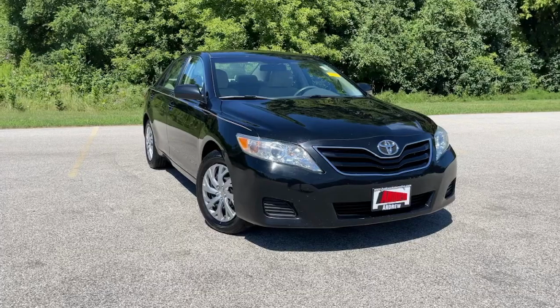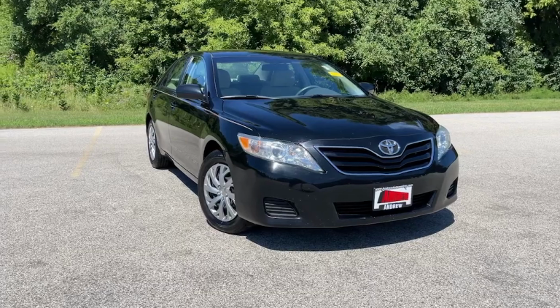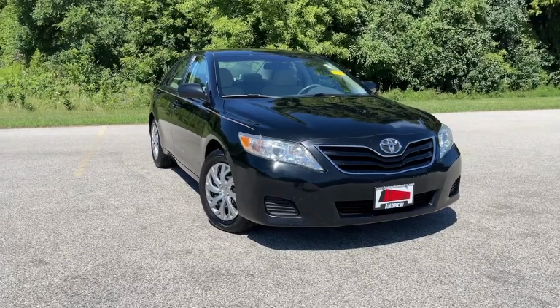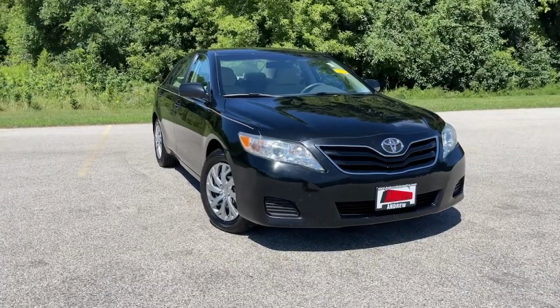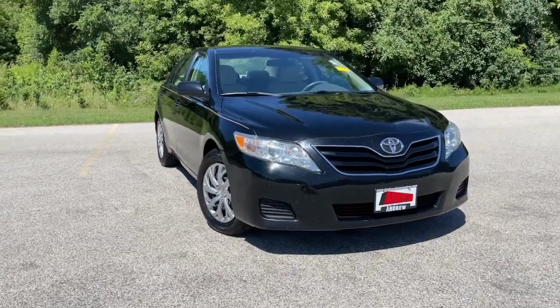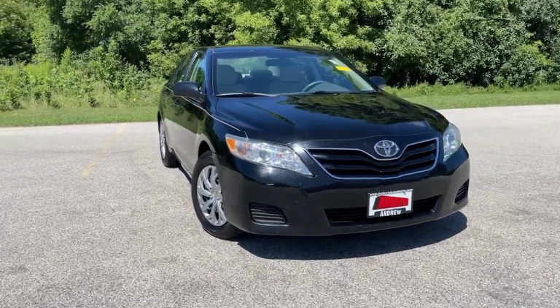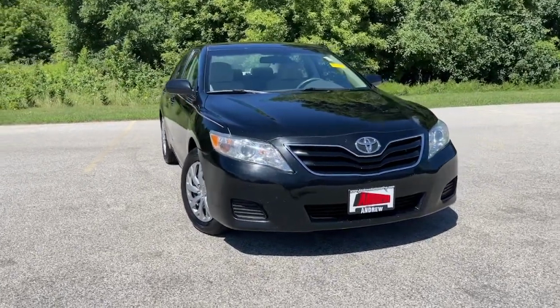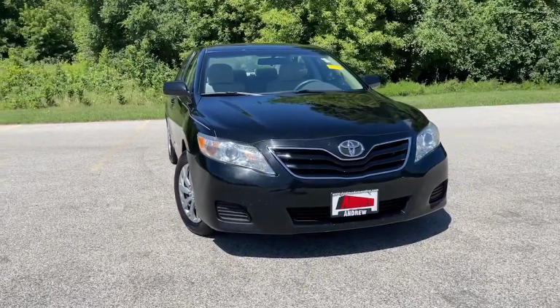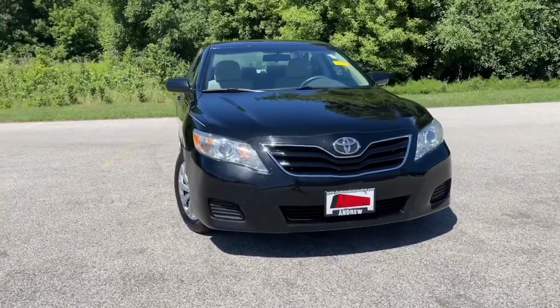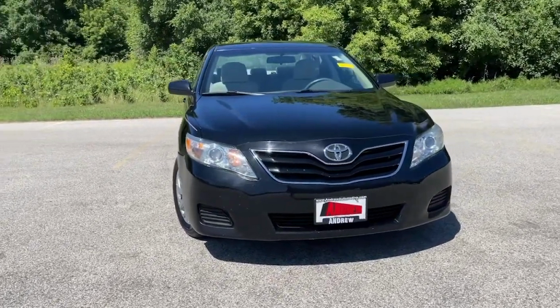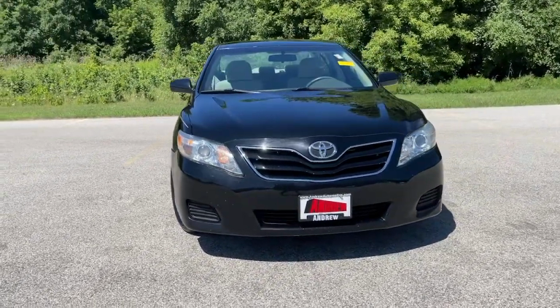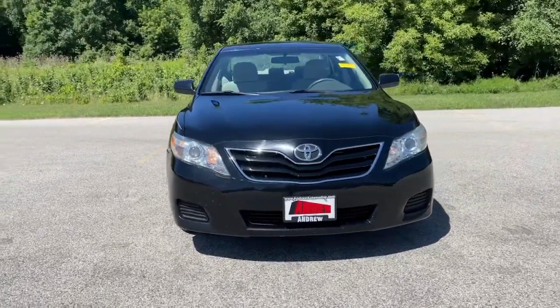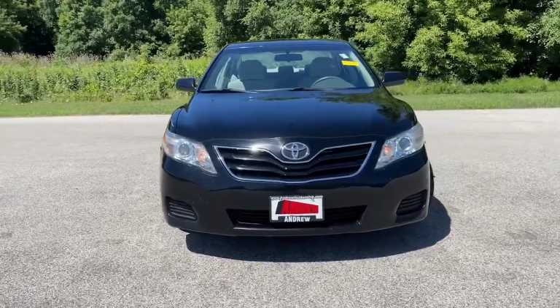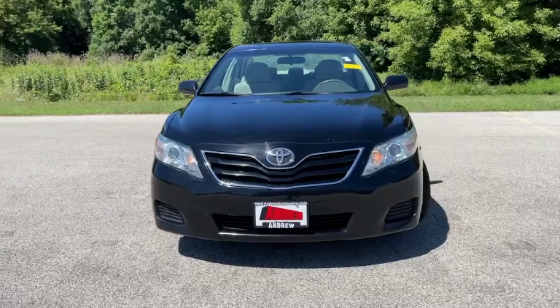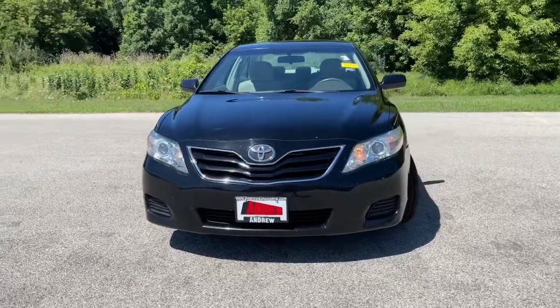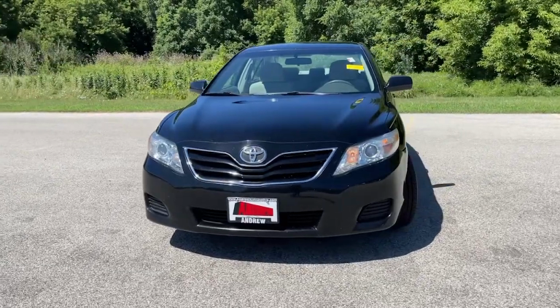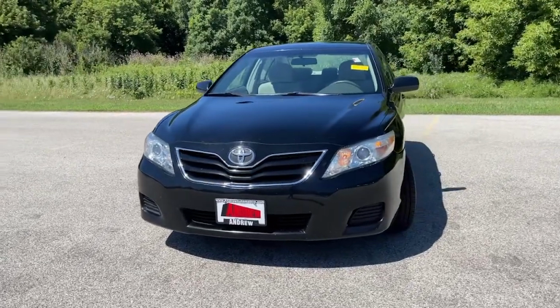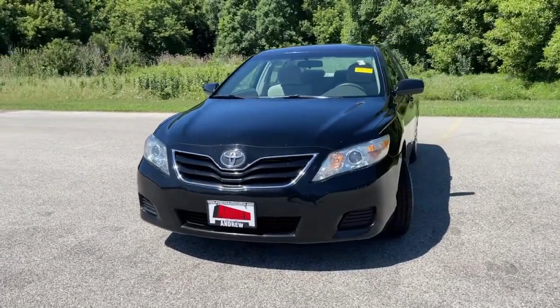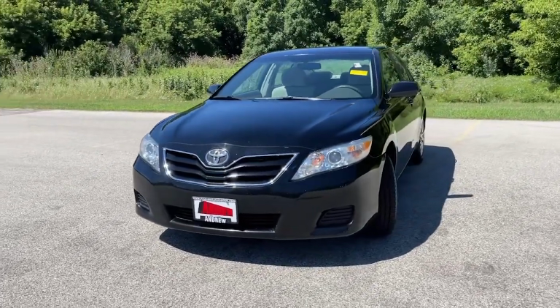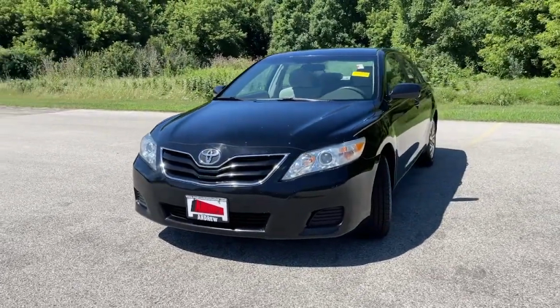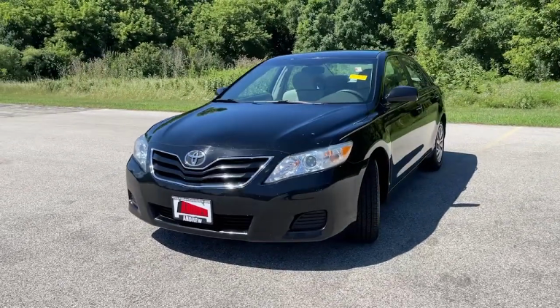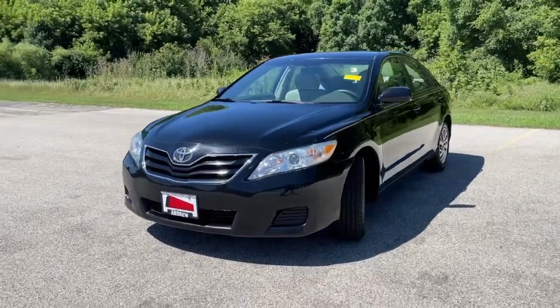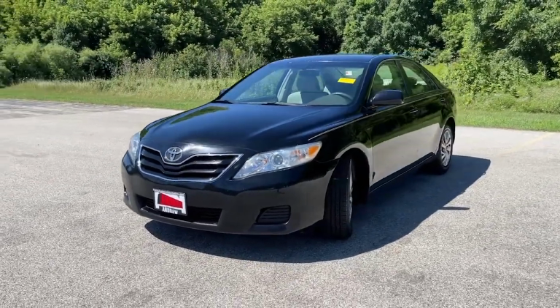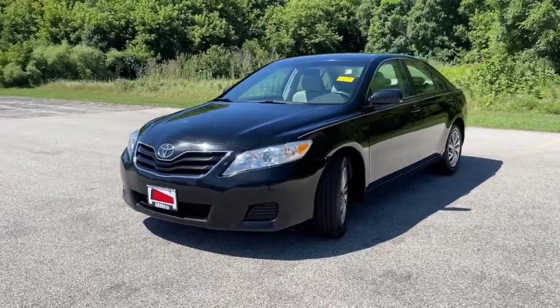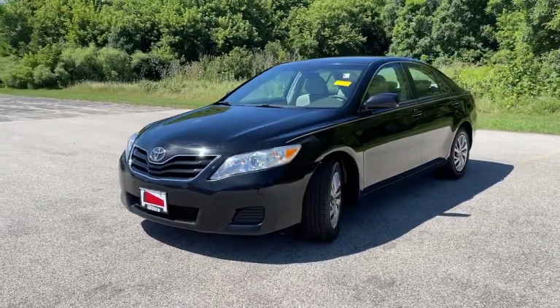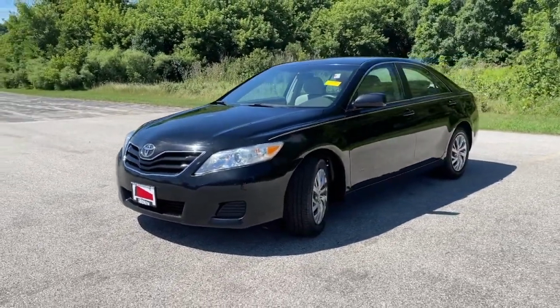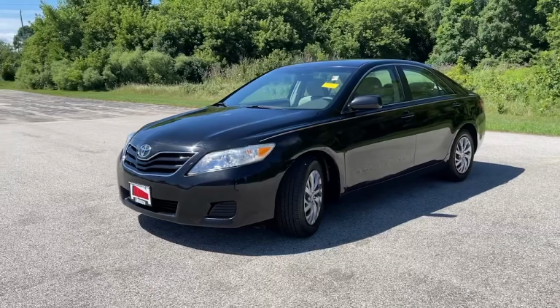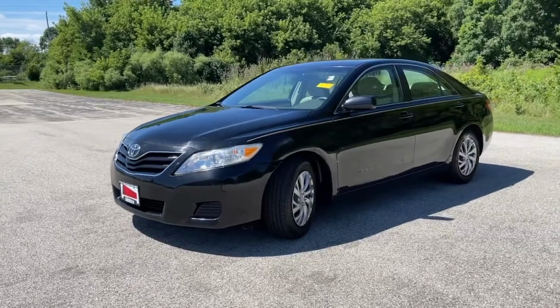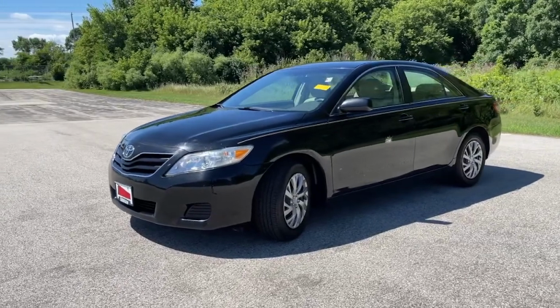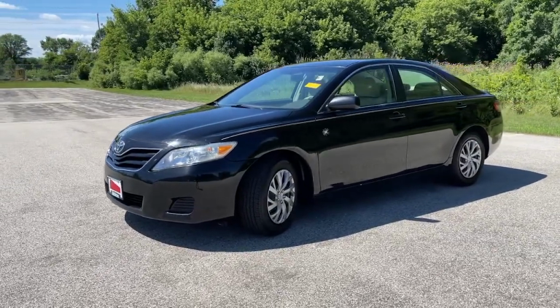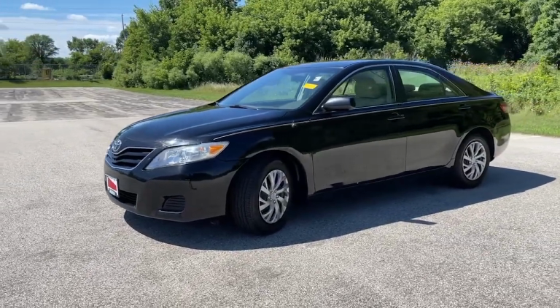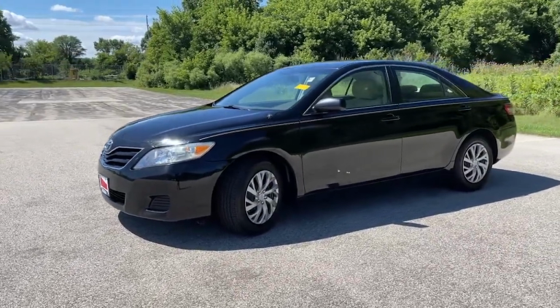You just found the 2010 Toyota Camry. This vehicle is an outstanding buy with fewer than 70,000 miles on the odometer. This captivating Camry is the ideal family sedan.